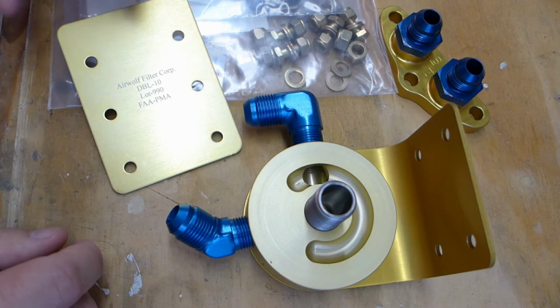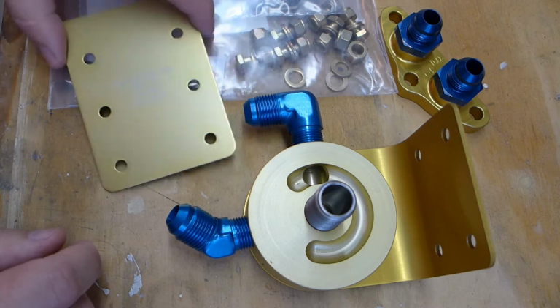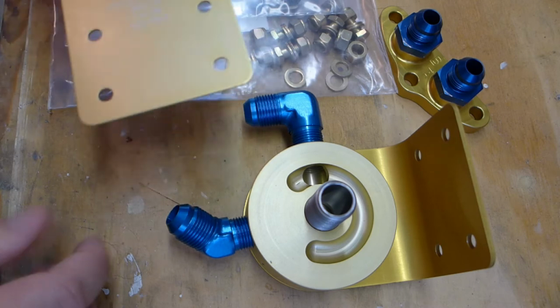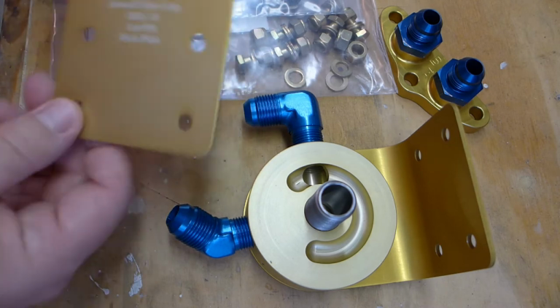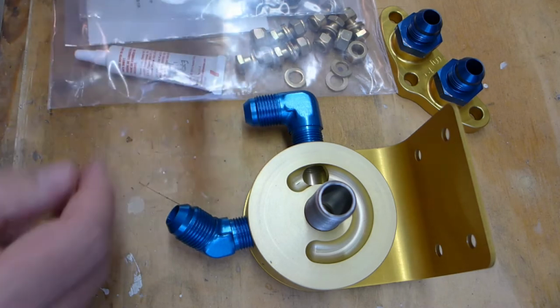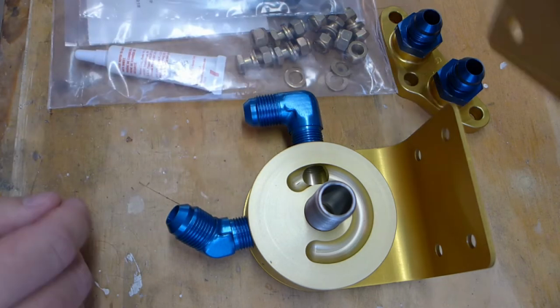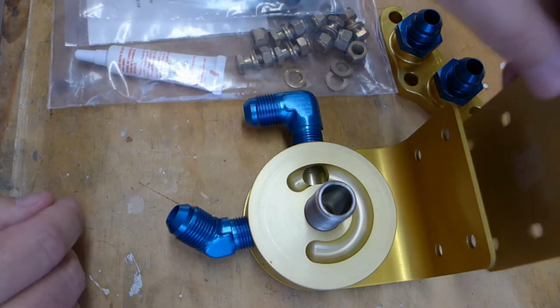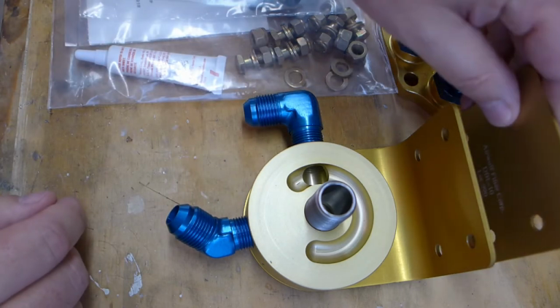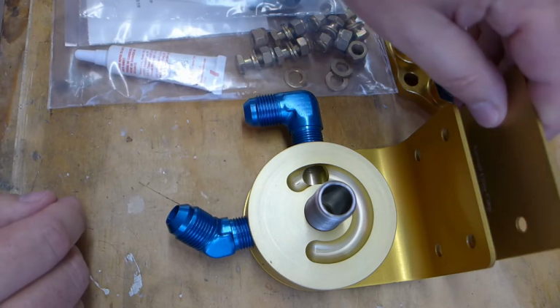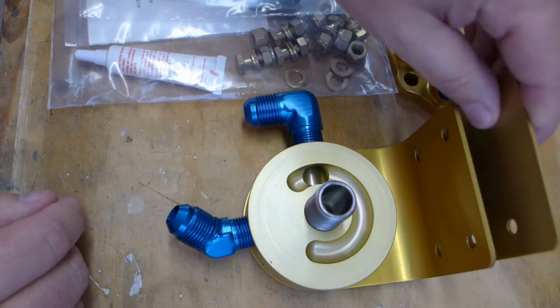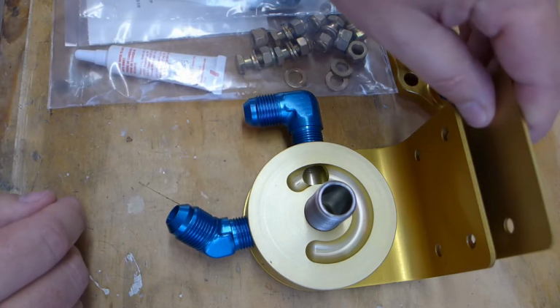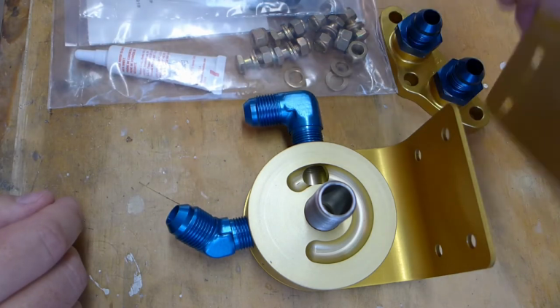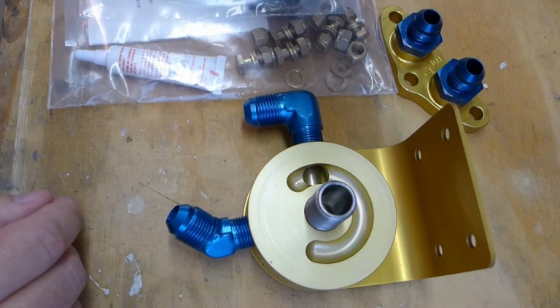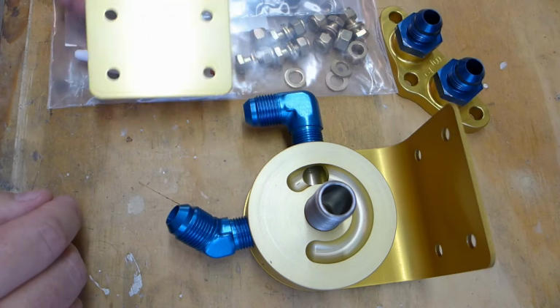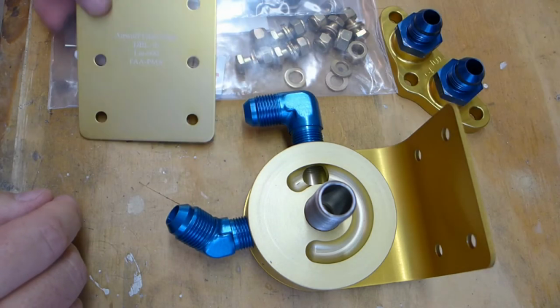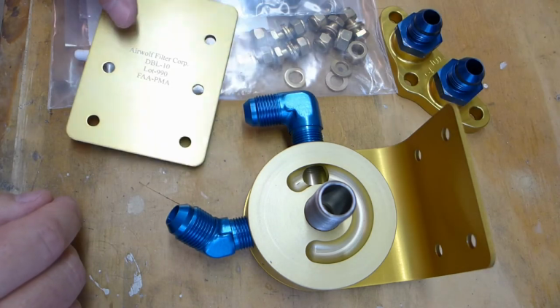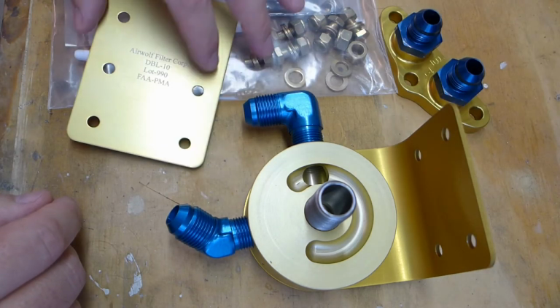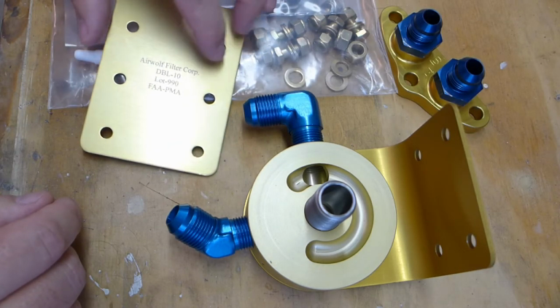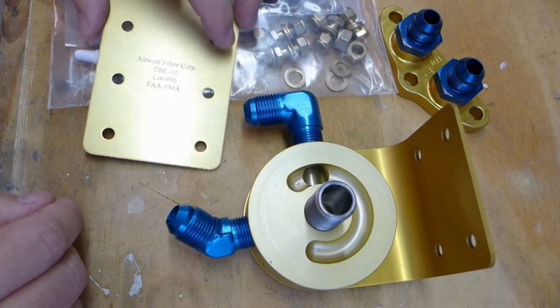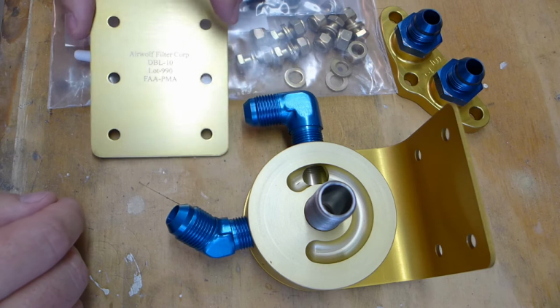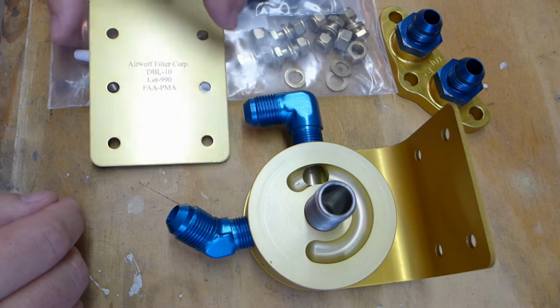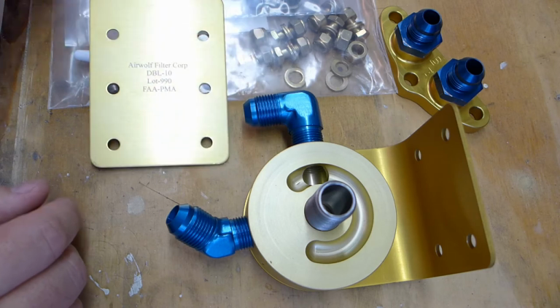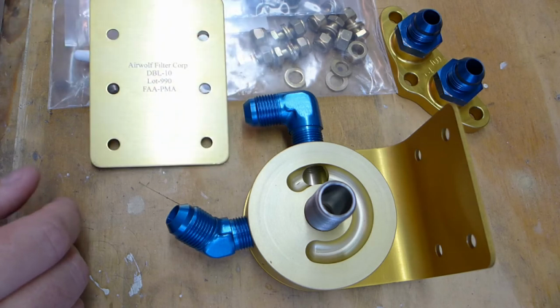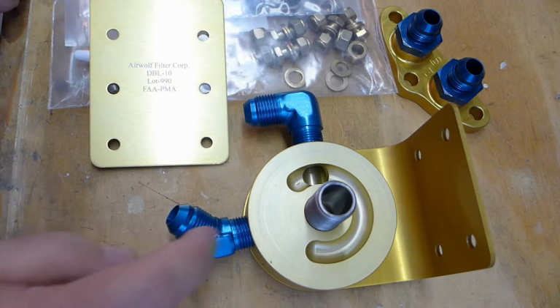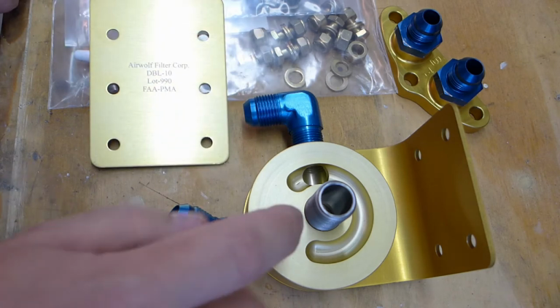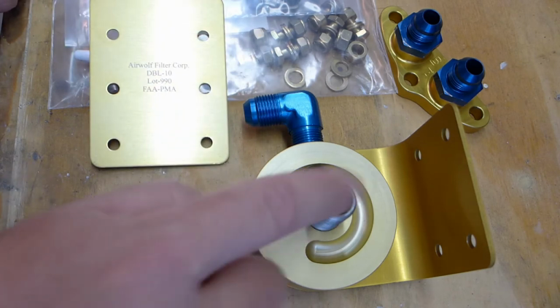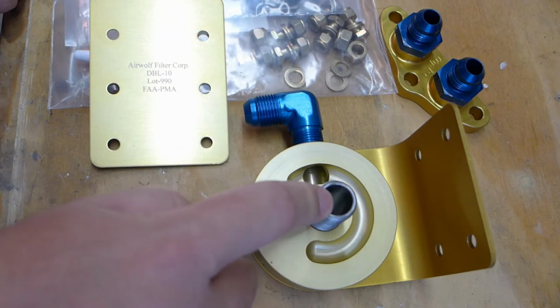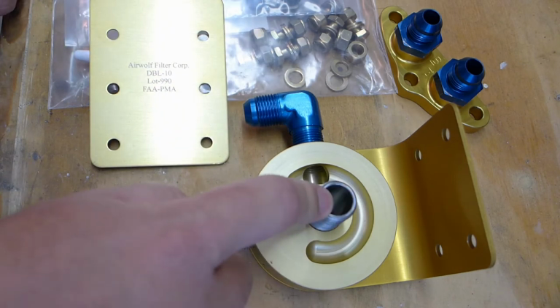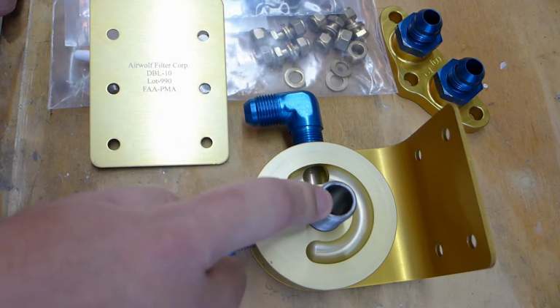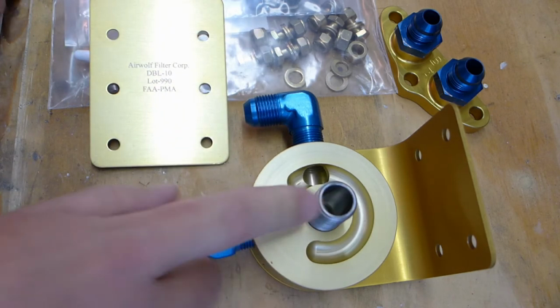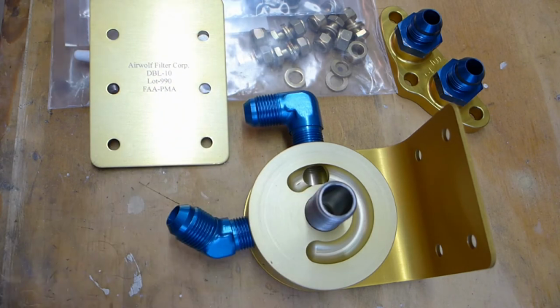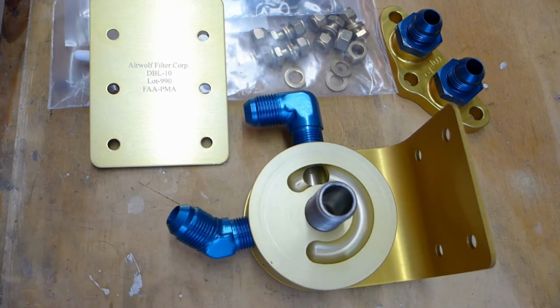This is just a backing plate that goes on the inside of the firewall for rigidity. Oil filter screws on here, done.